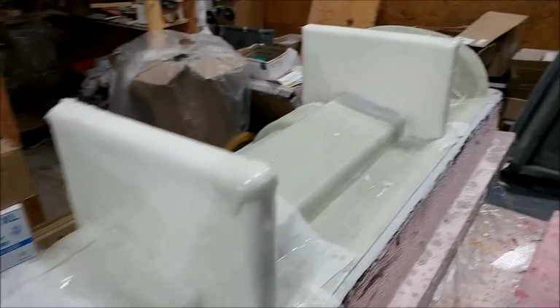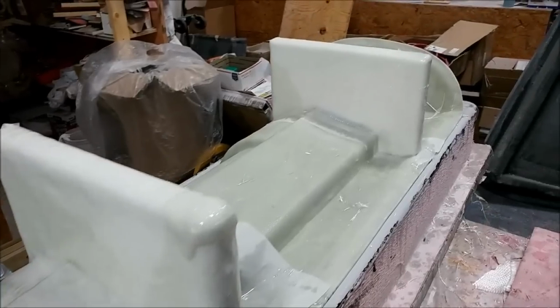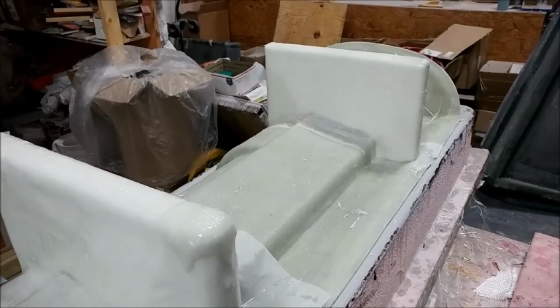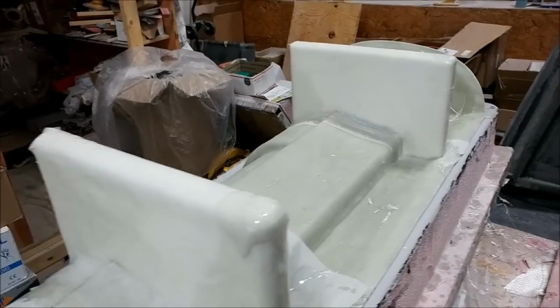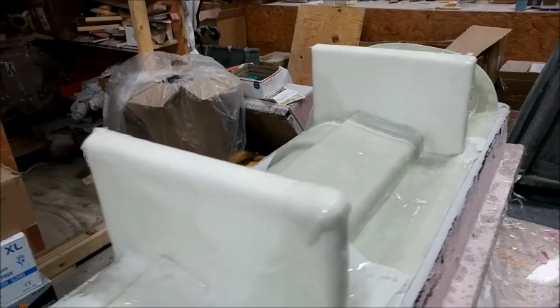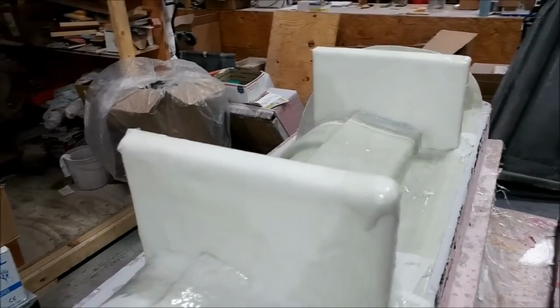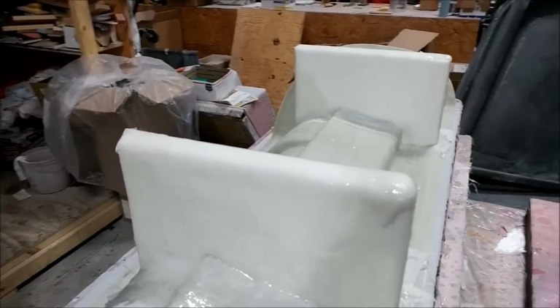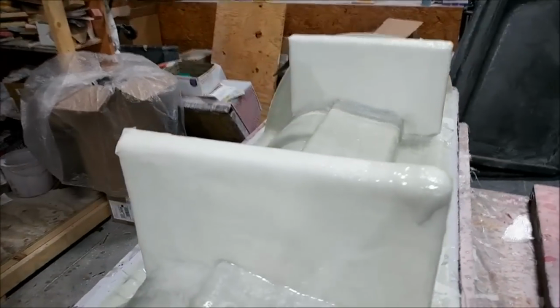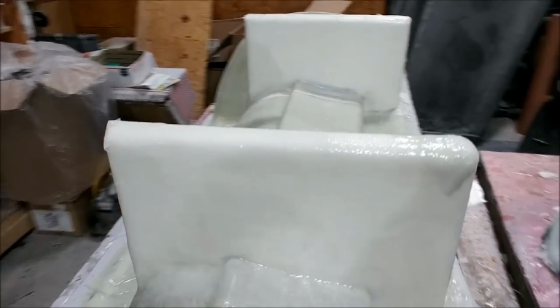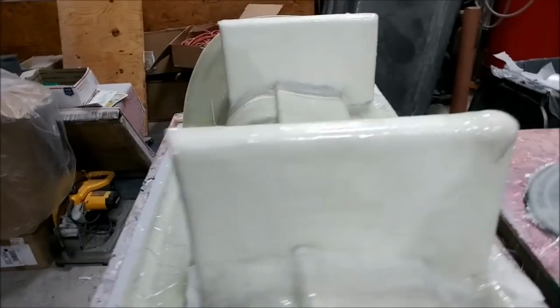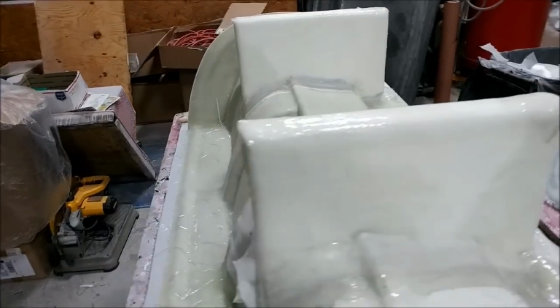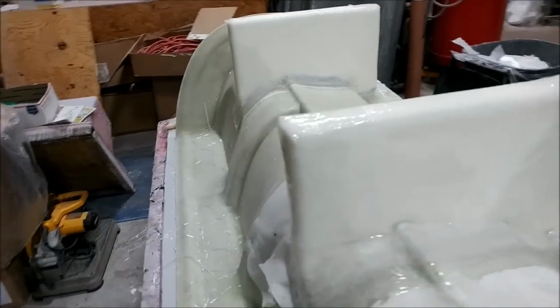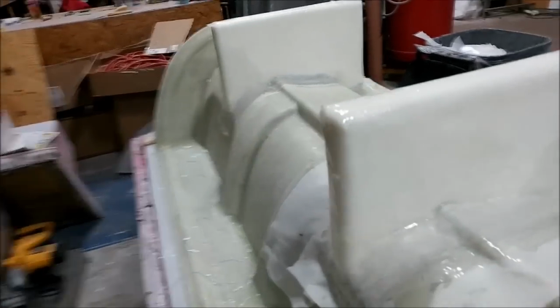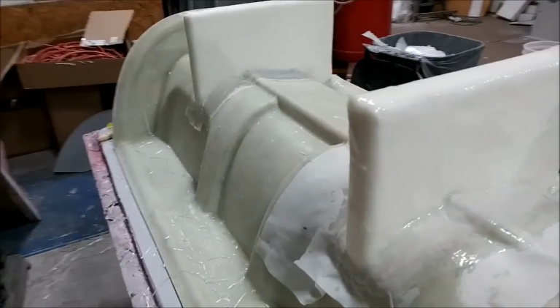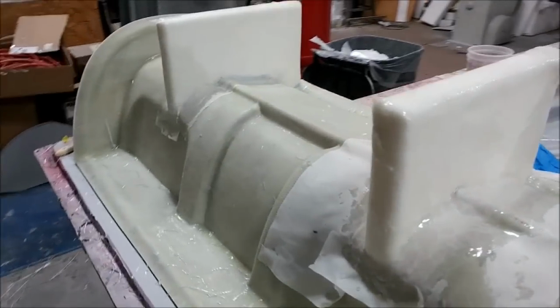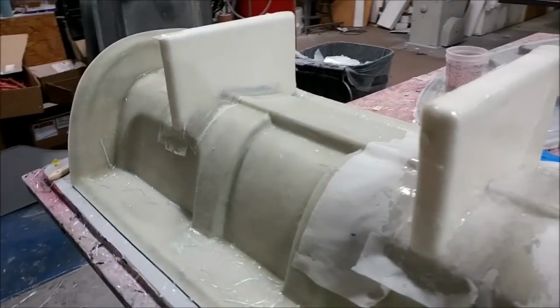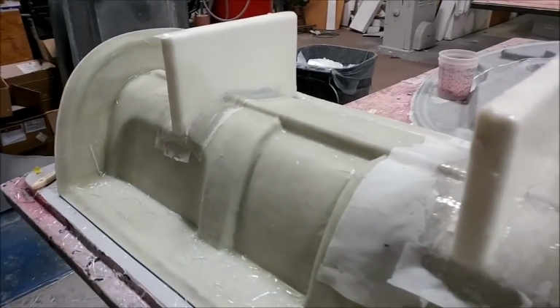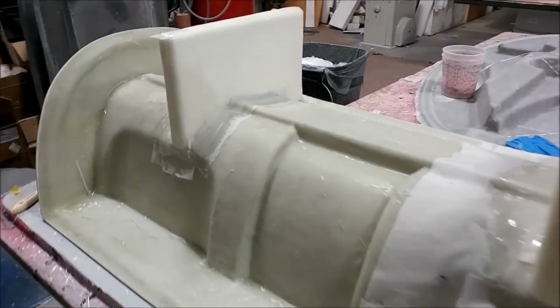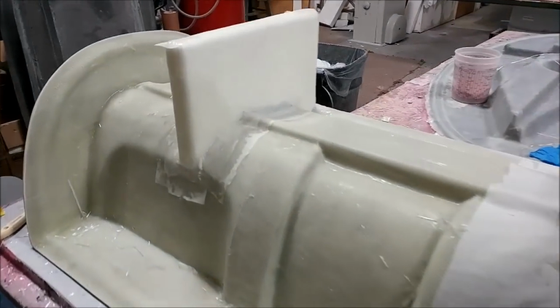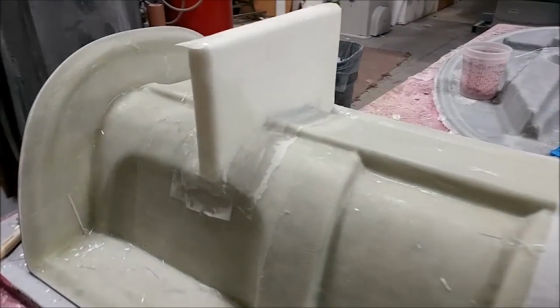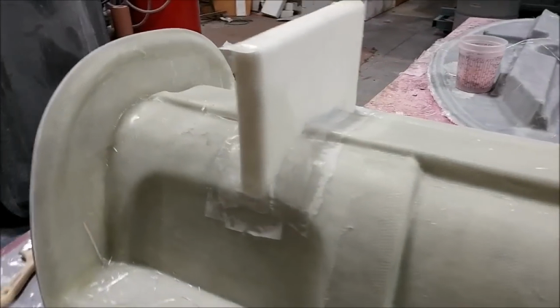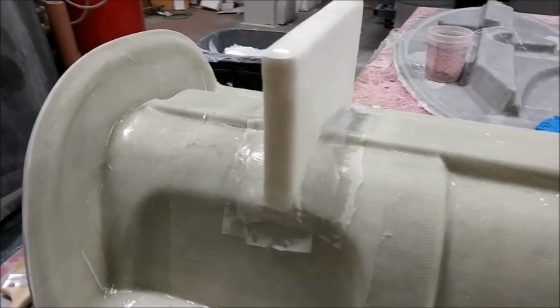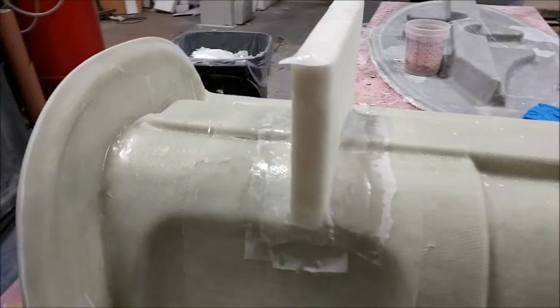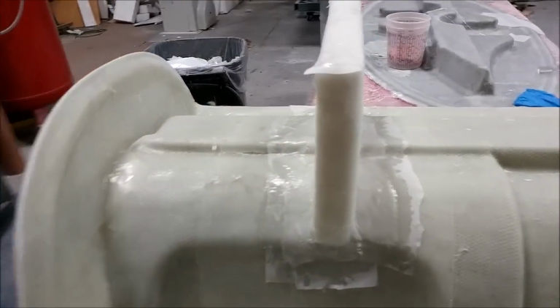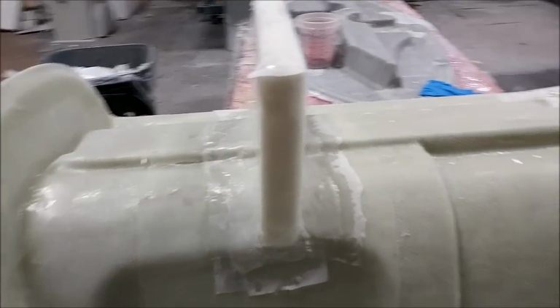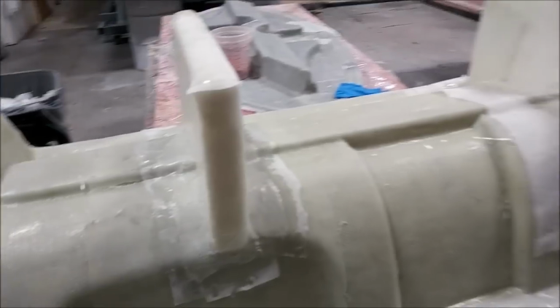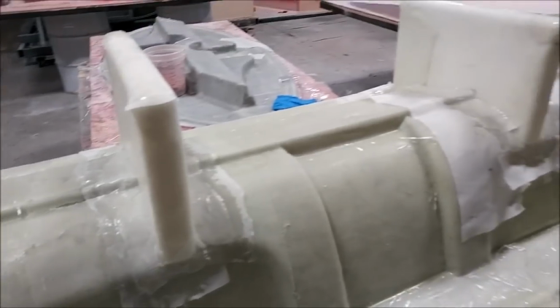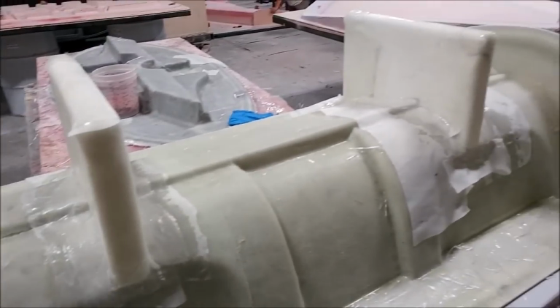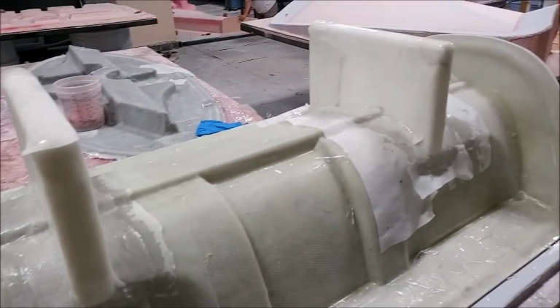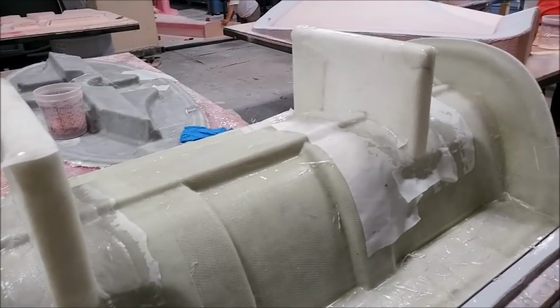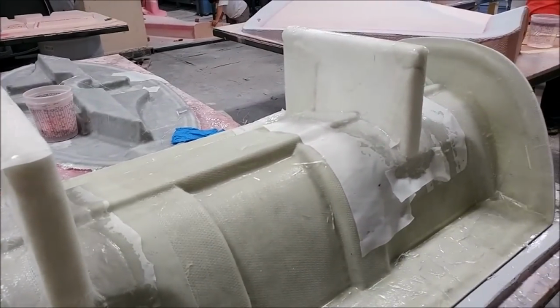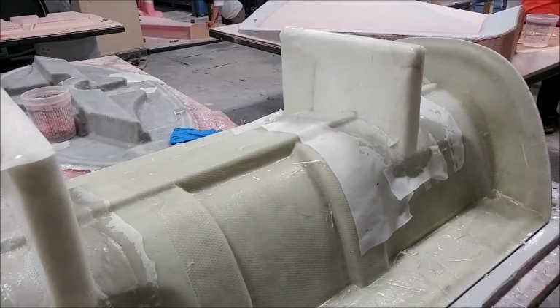There's the dash mould and it's had some braces put on there so it can sit nicely on a table or whatever when it's being laid up.